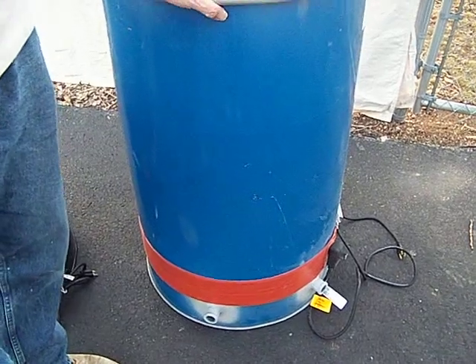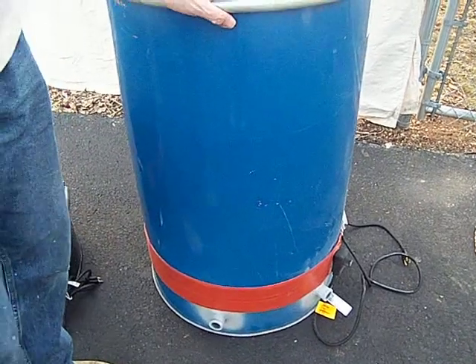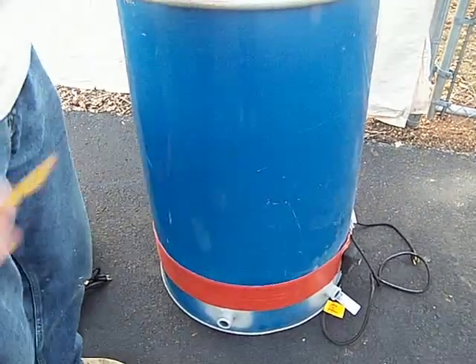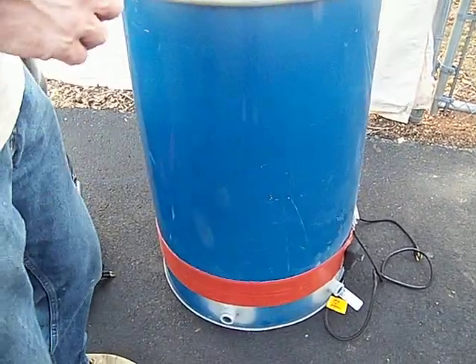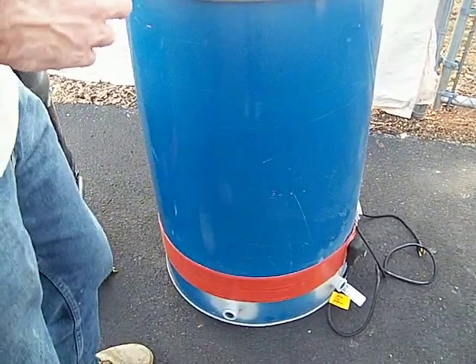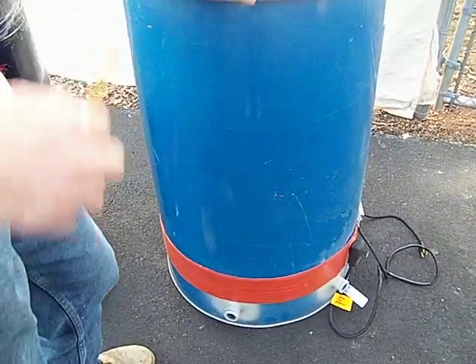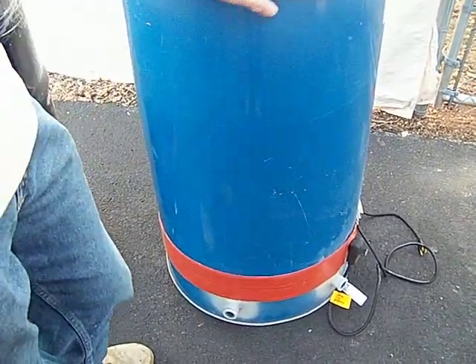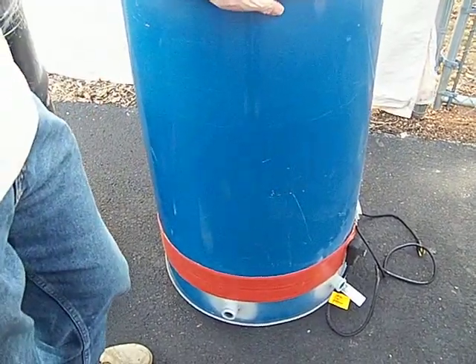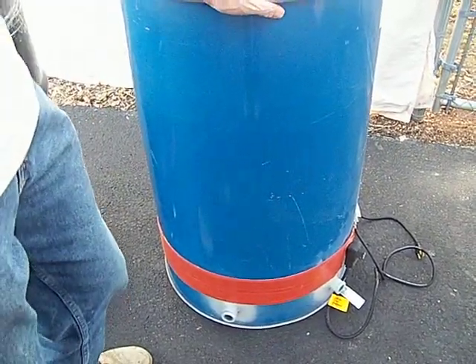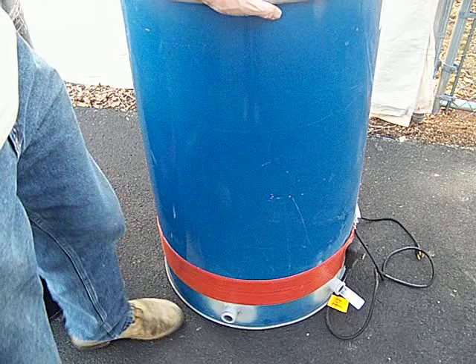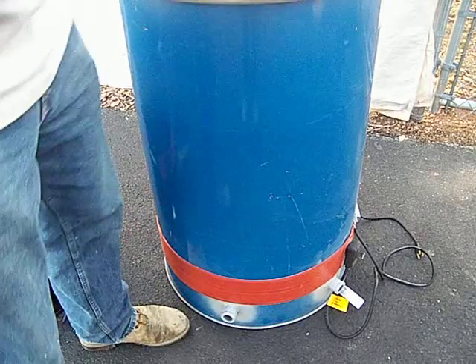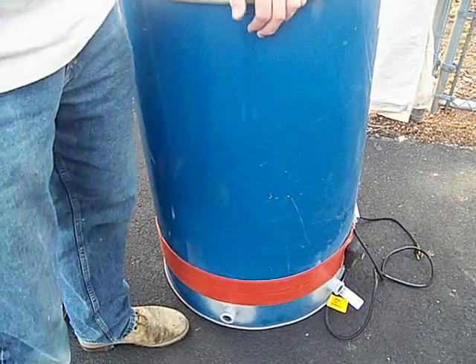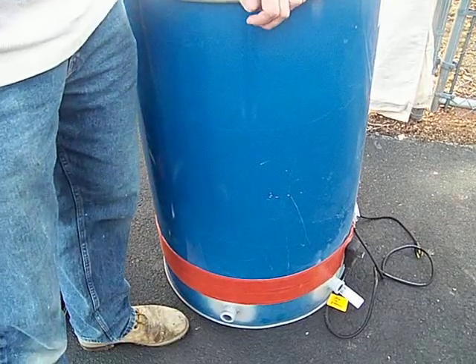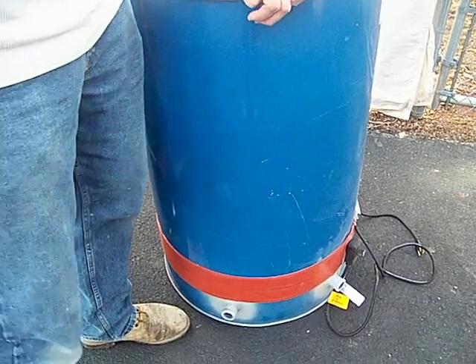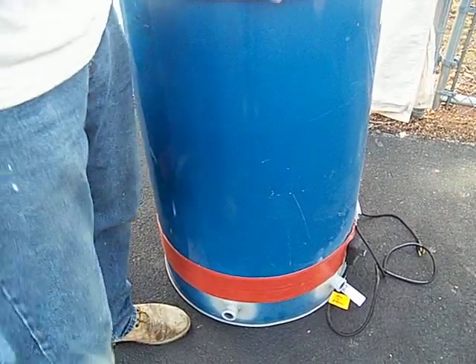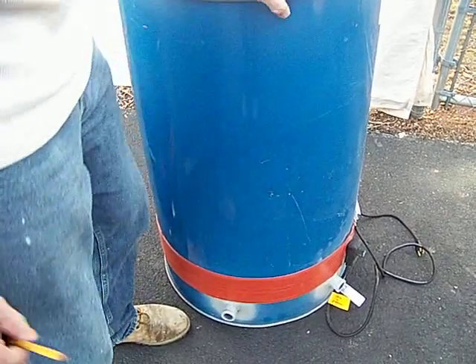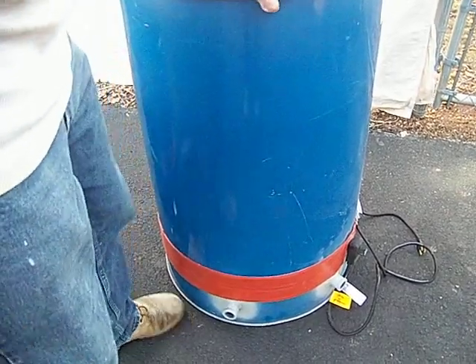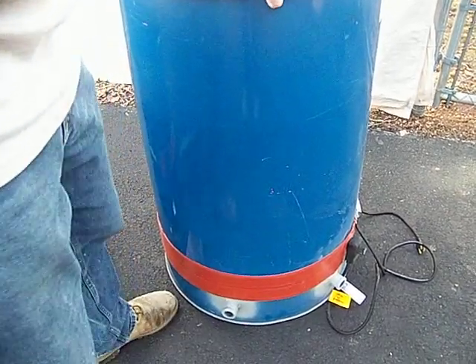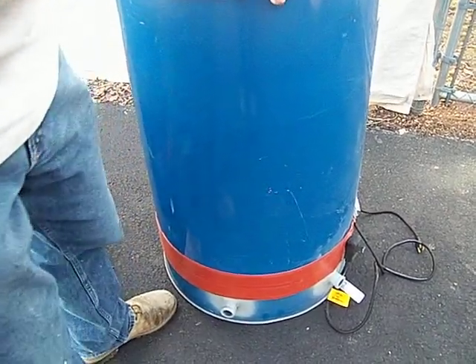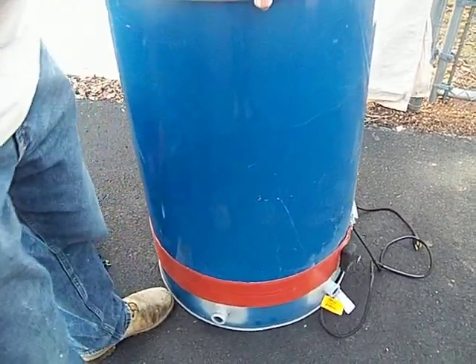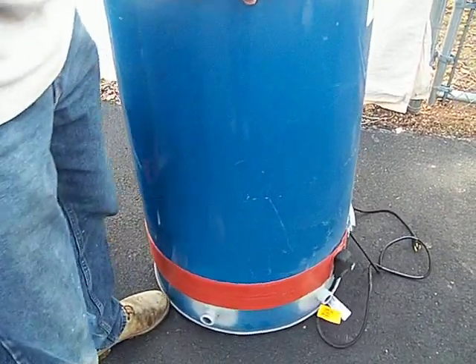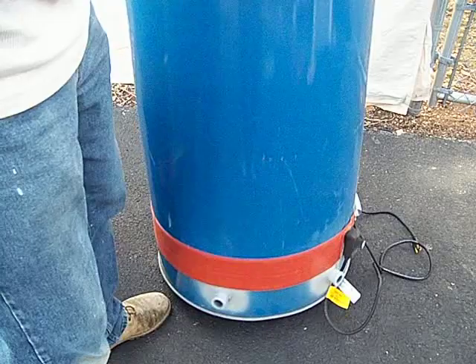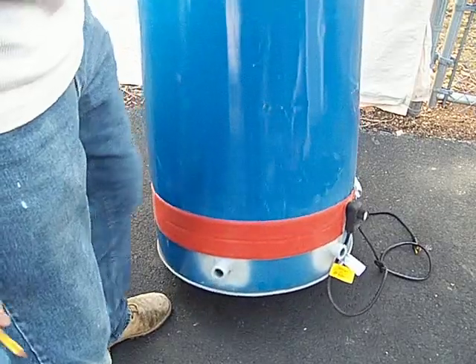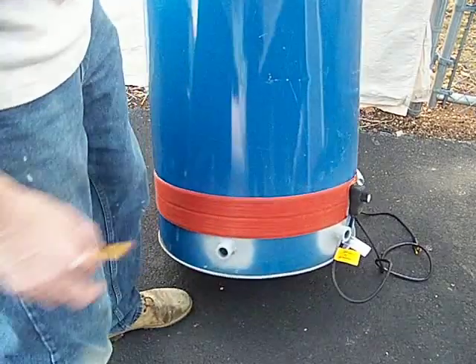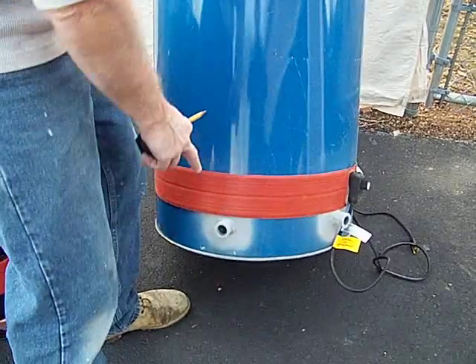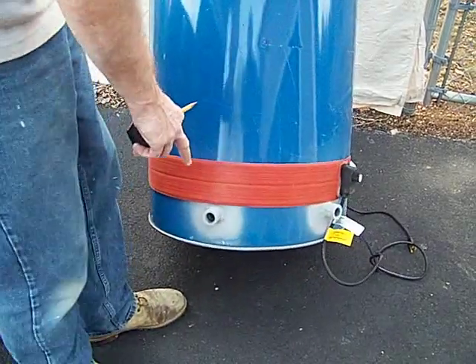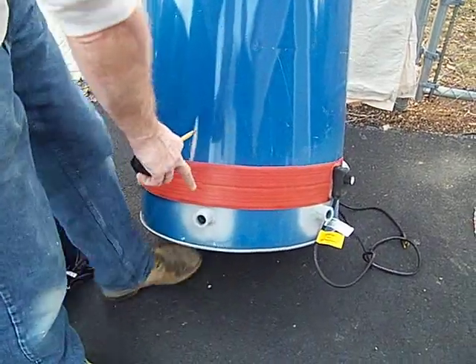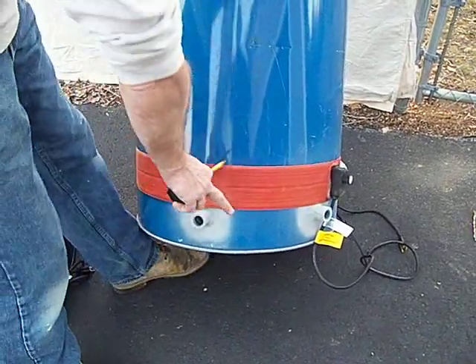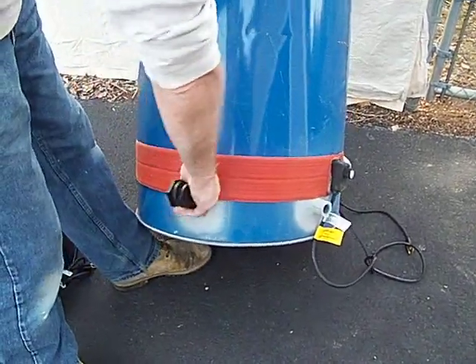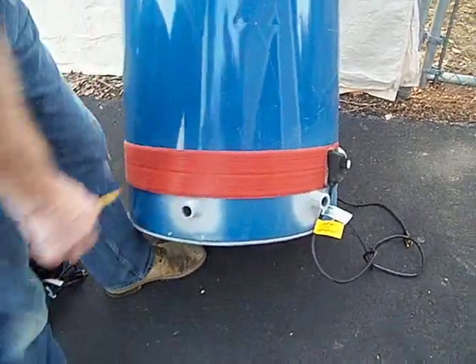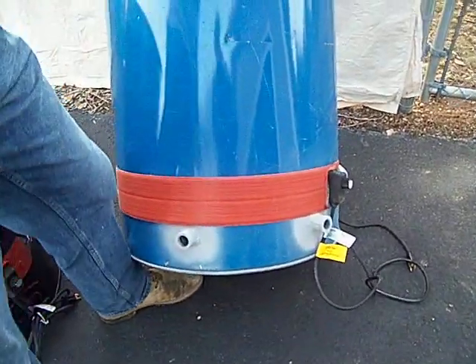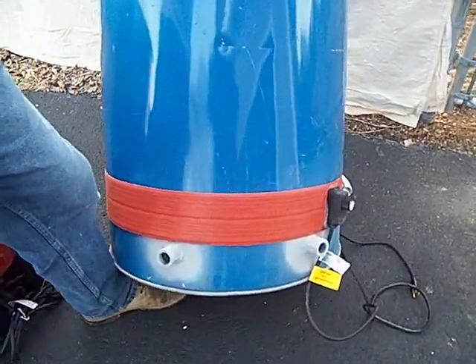Welcome to PA Biodiesel. This is video number two of eight. This one here we're going to show you how you can set your drums up to run your centrifuge and have another coupling for your transfer.